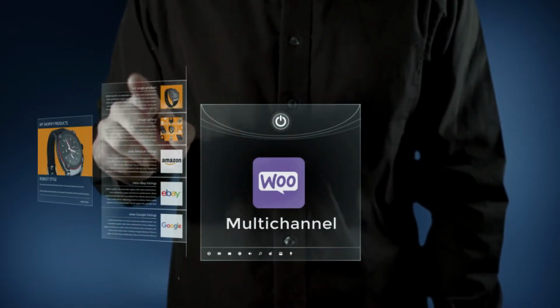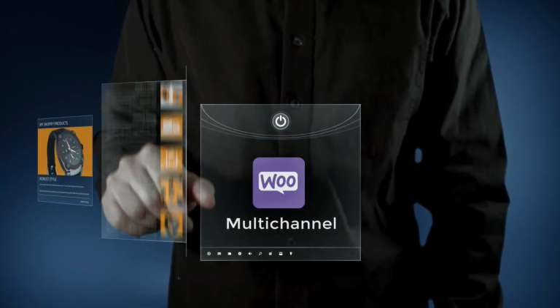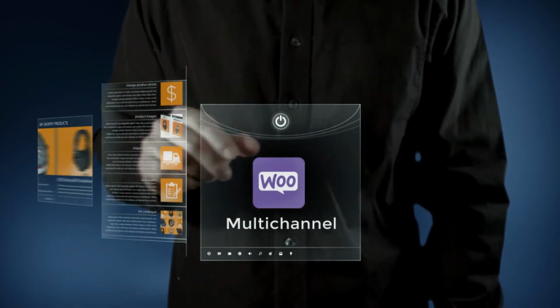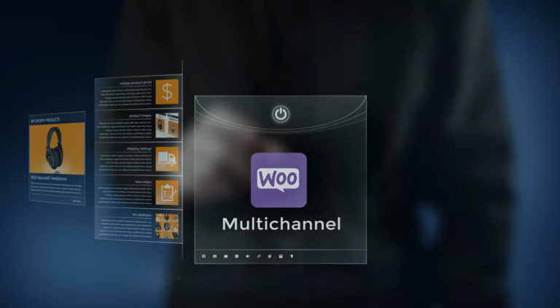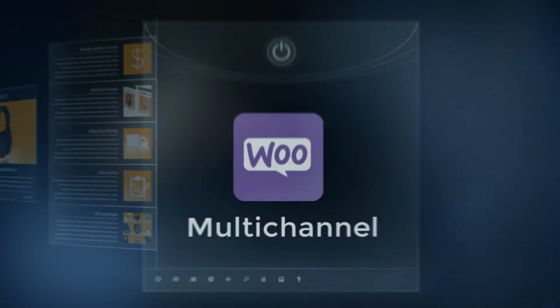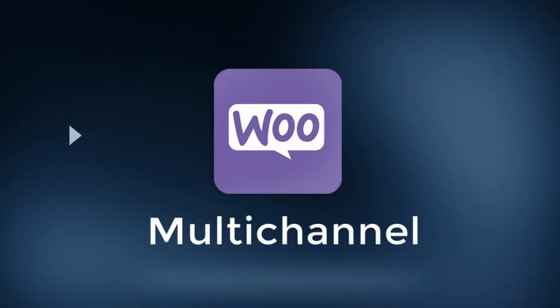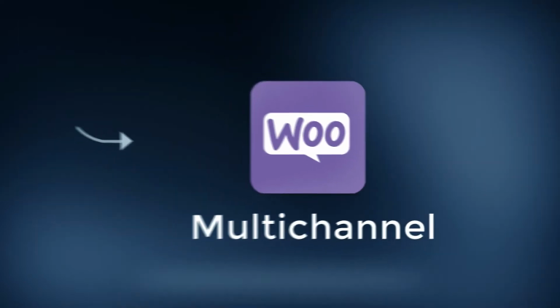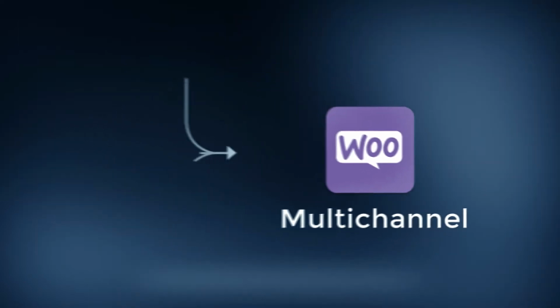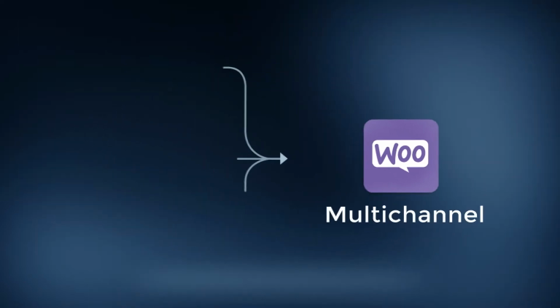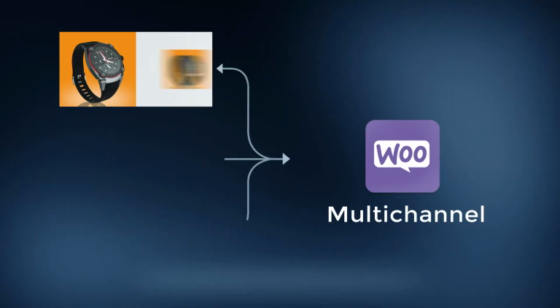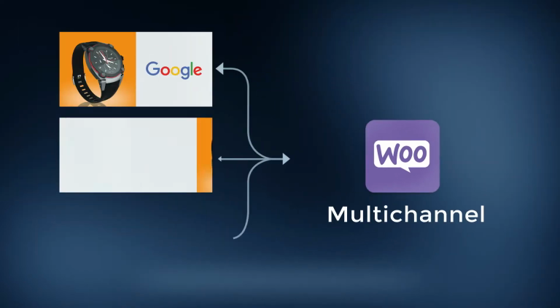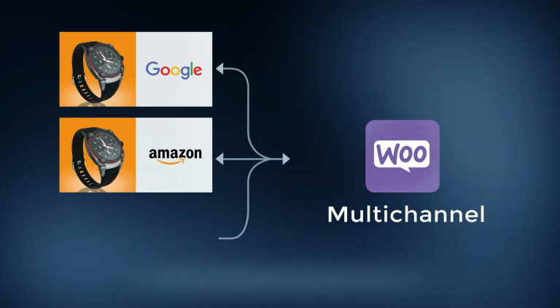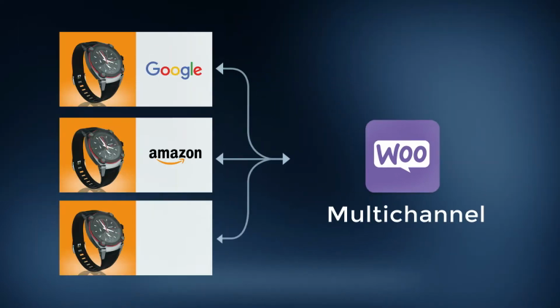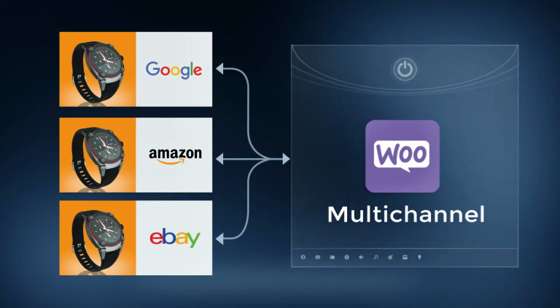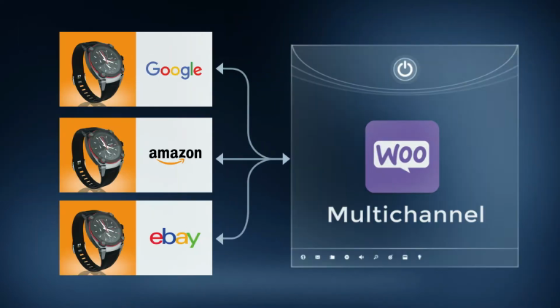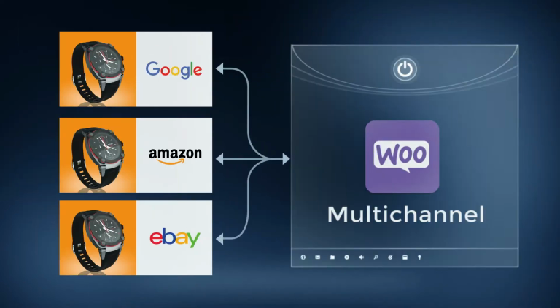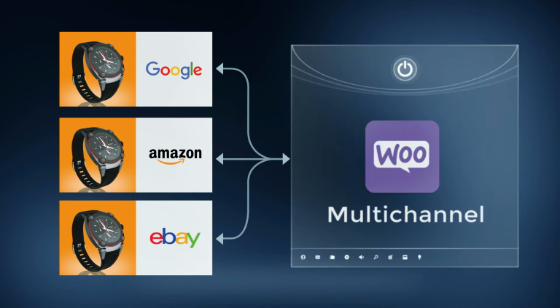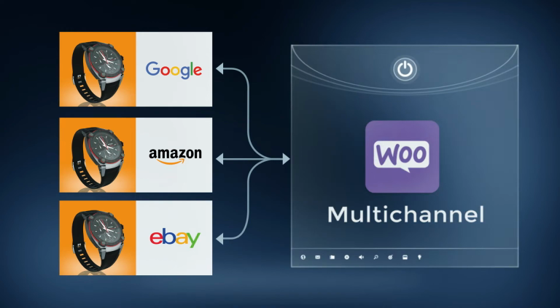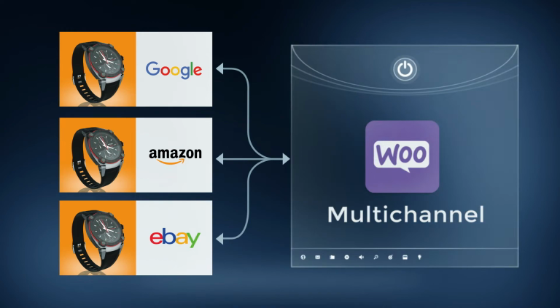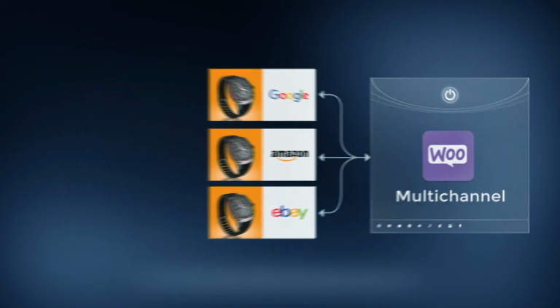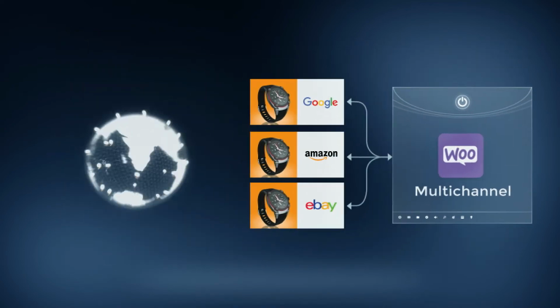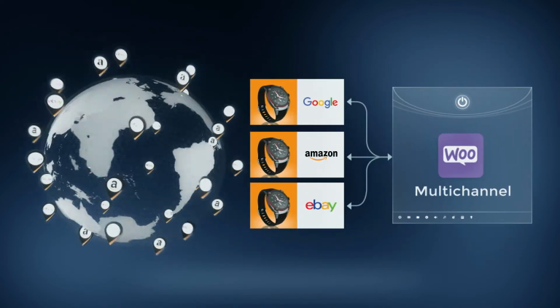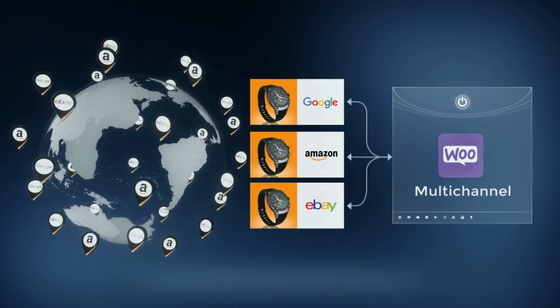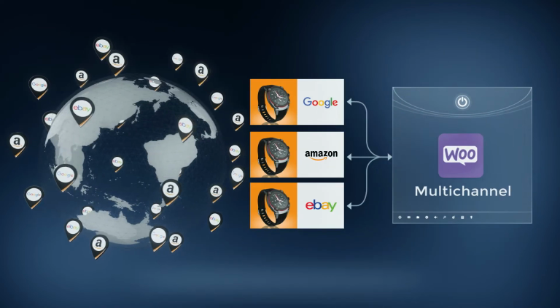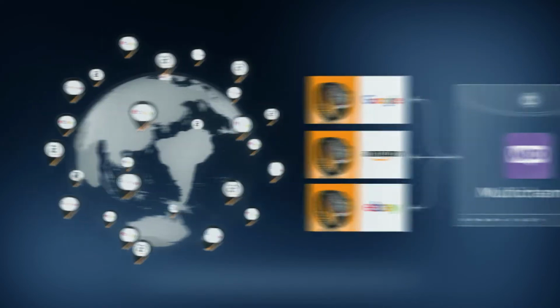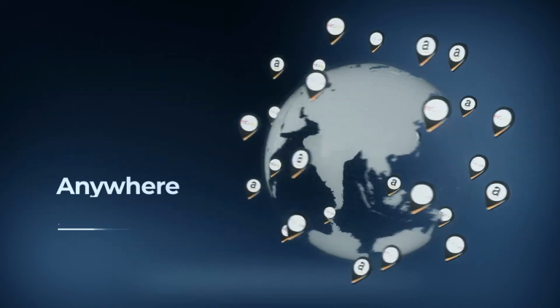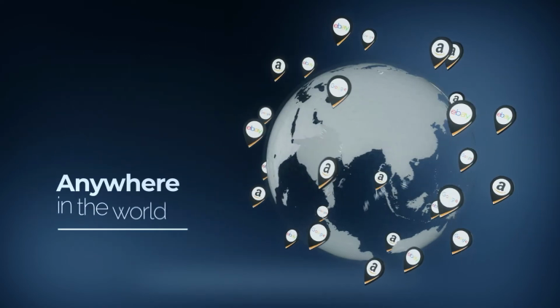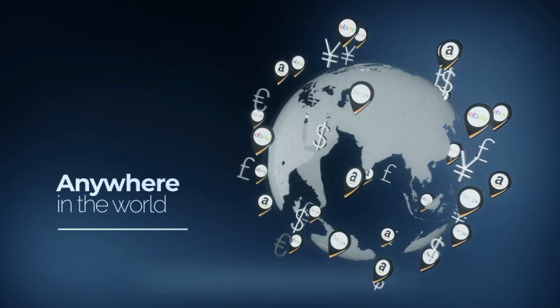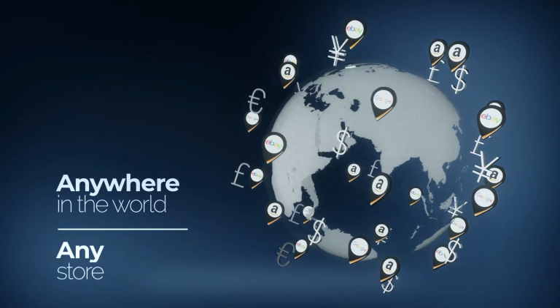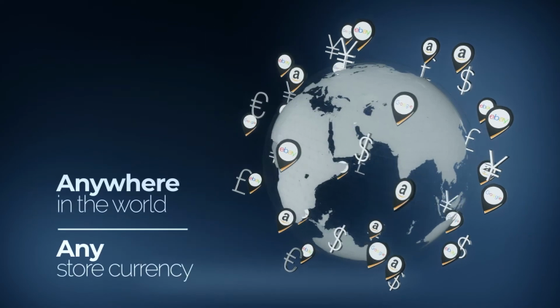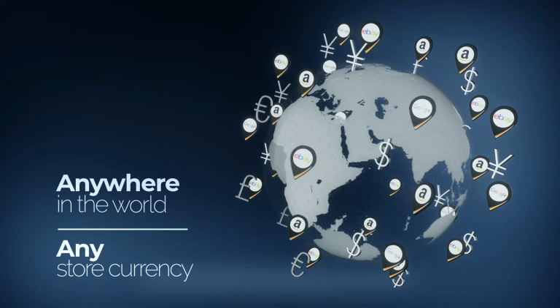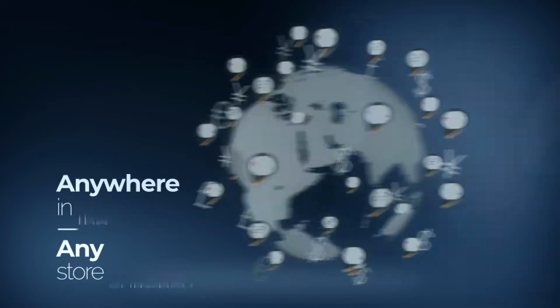Multichannel for WooCommerce makes it easy for you to sell on Google, Amazon, and eBay directly from your online store. Connect to any site globally and sell anywhere in the world in any store currency.